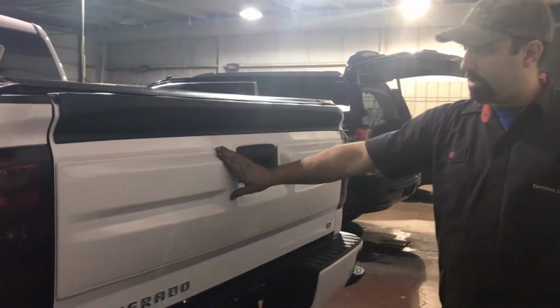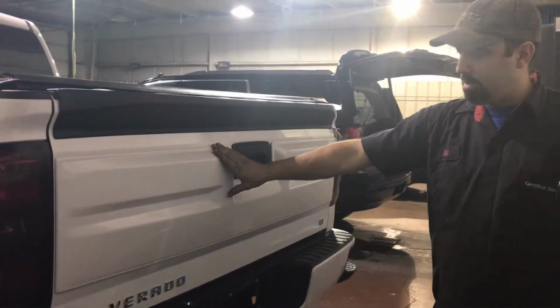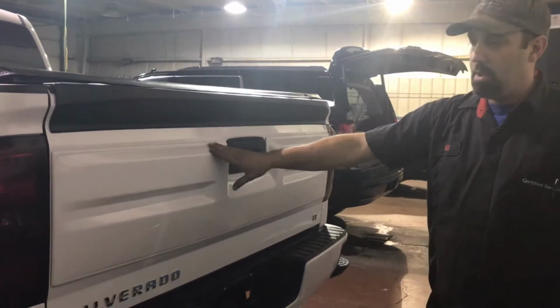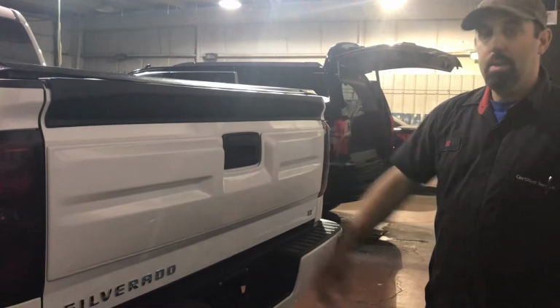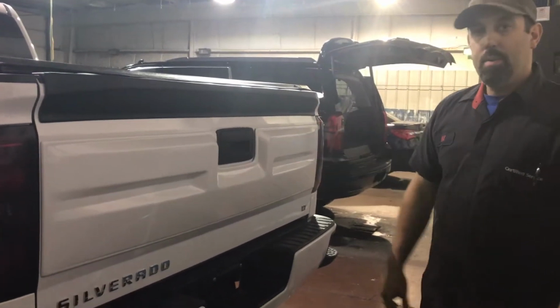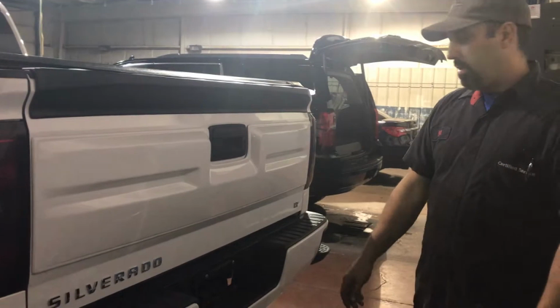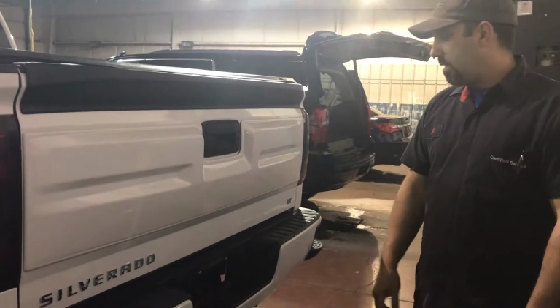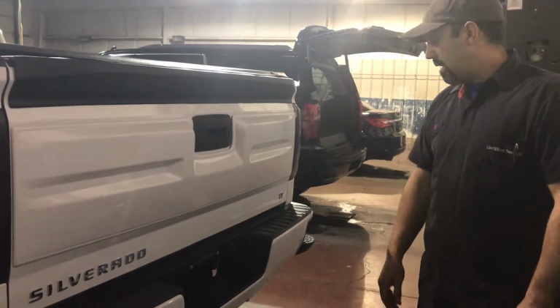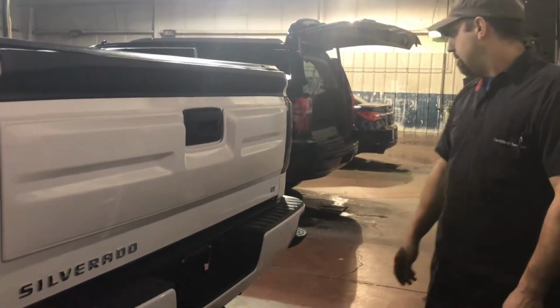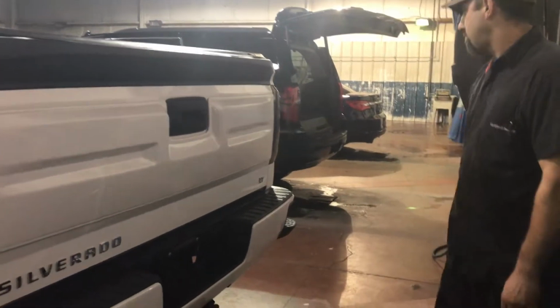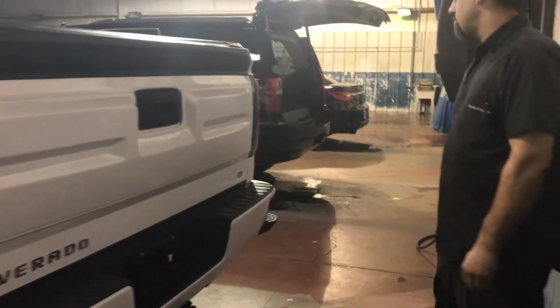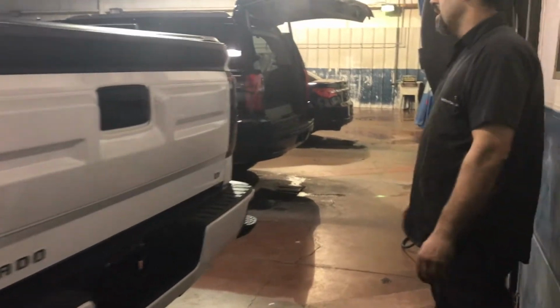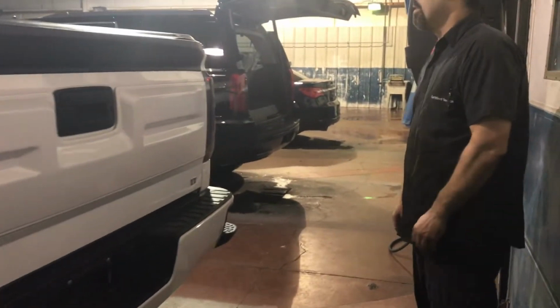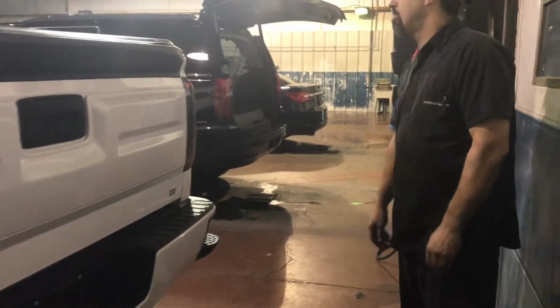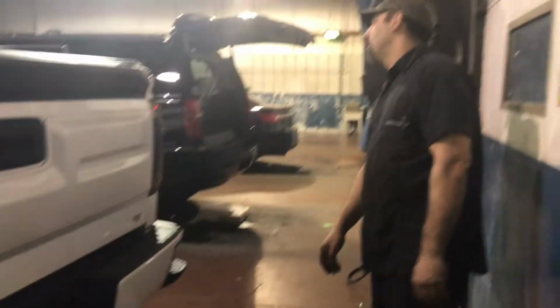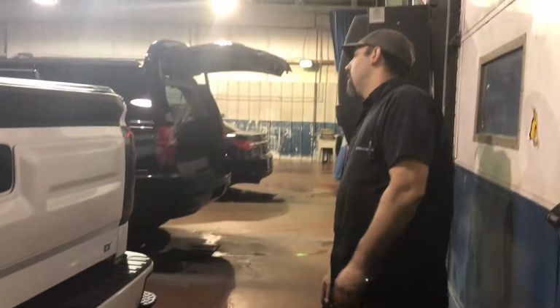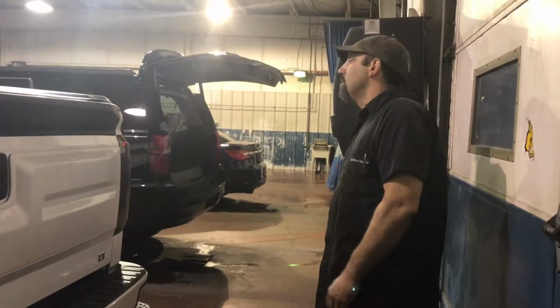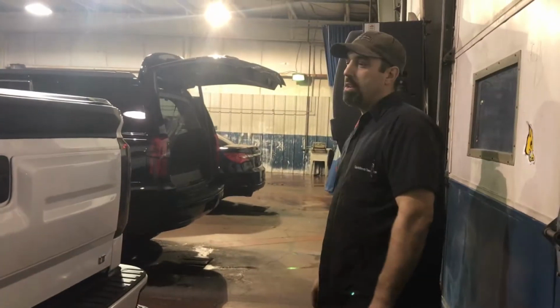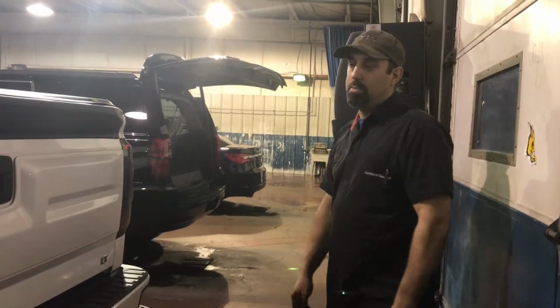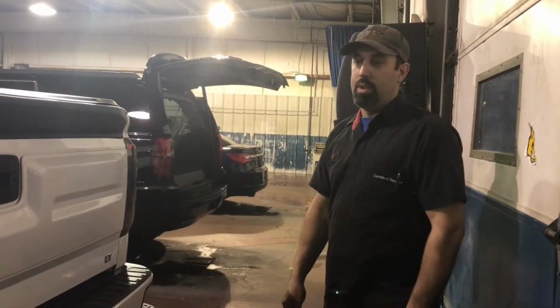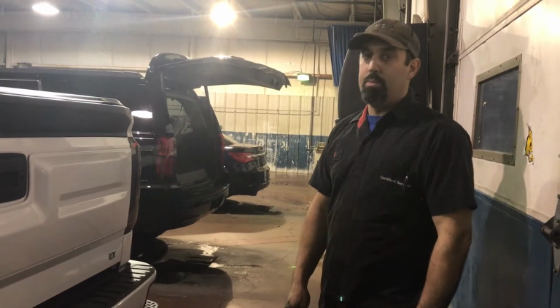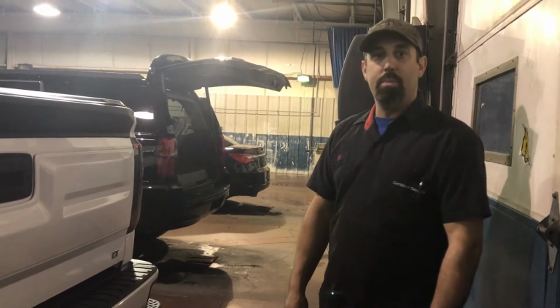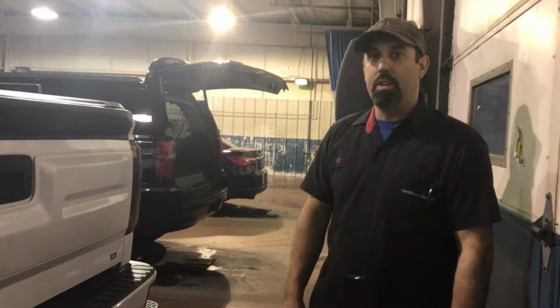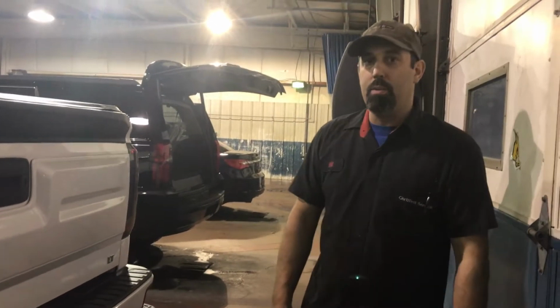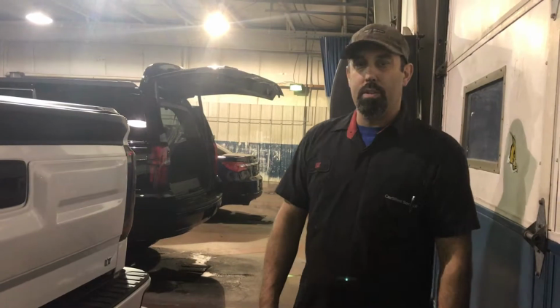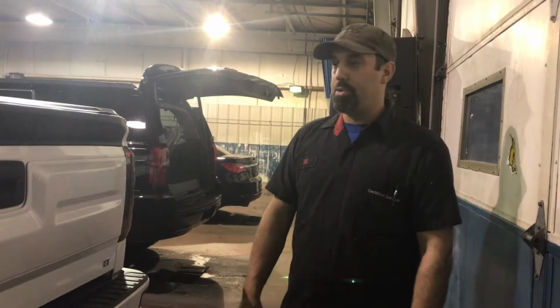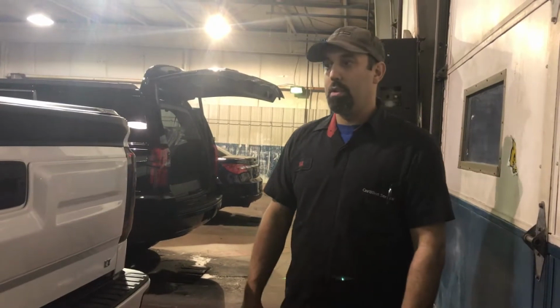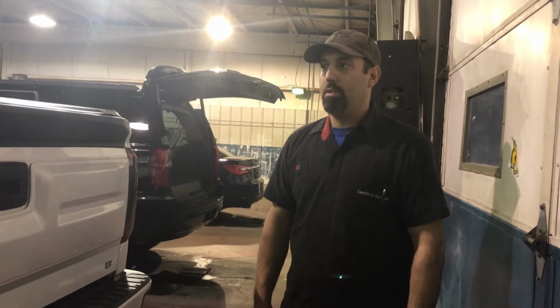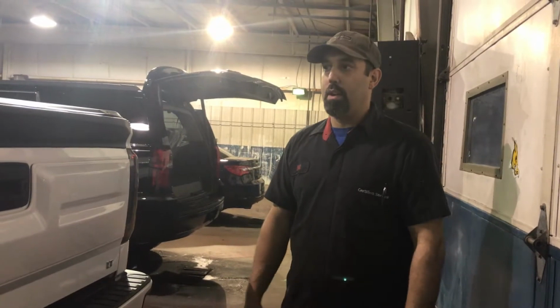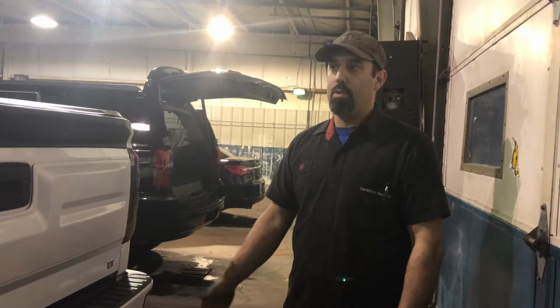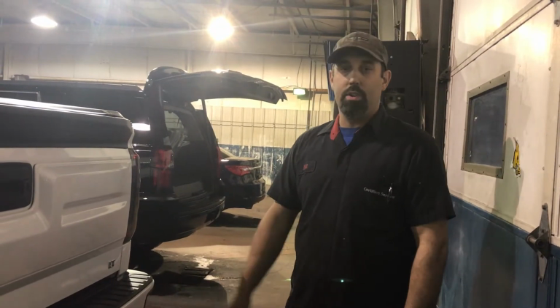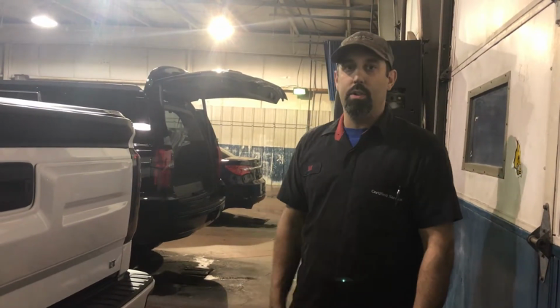That's pretty much it on this truck, but we could do pretty much anything you want to any truck. You let us know and we could do it.